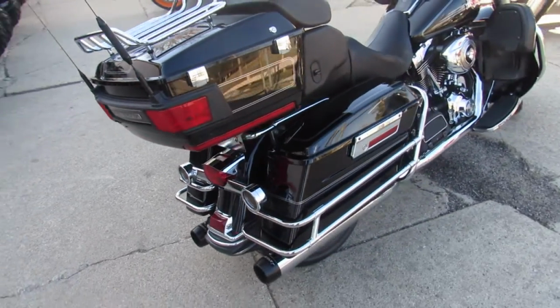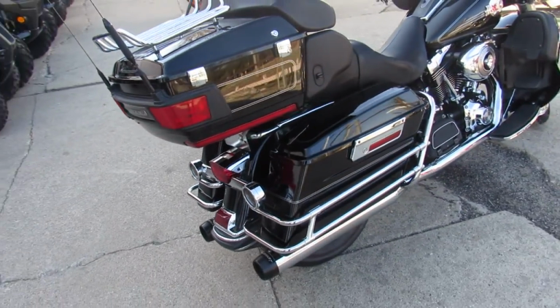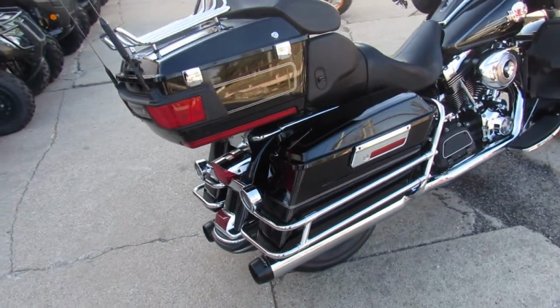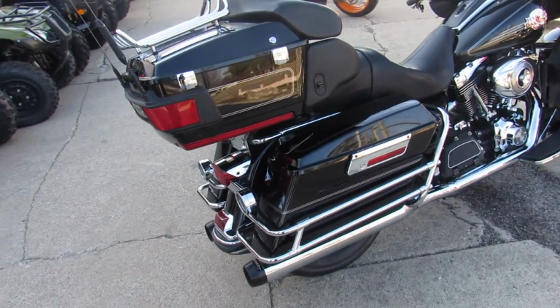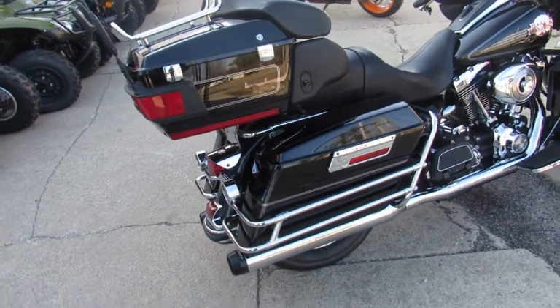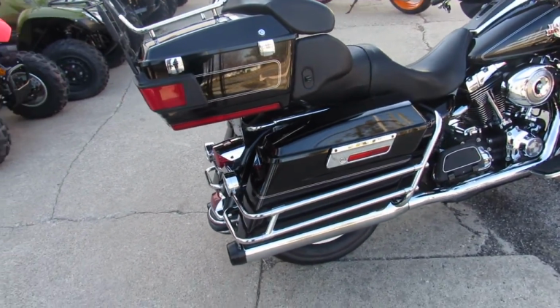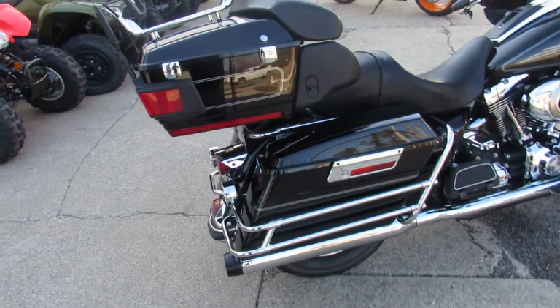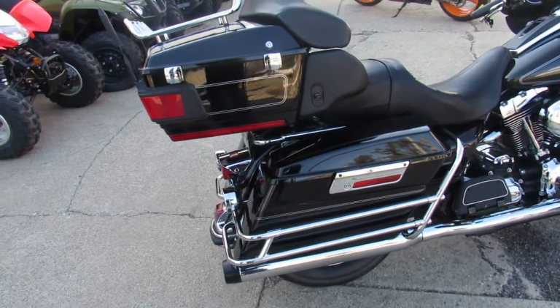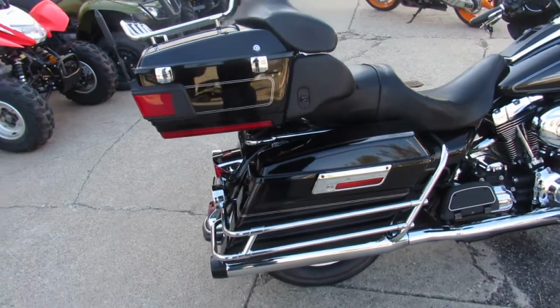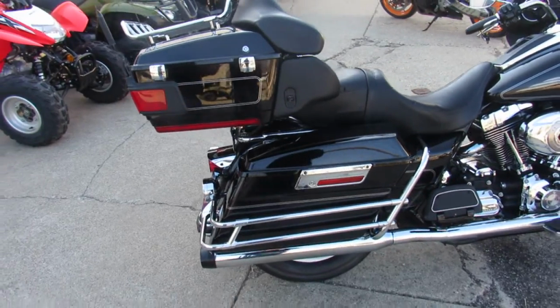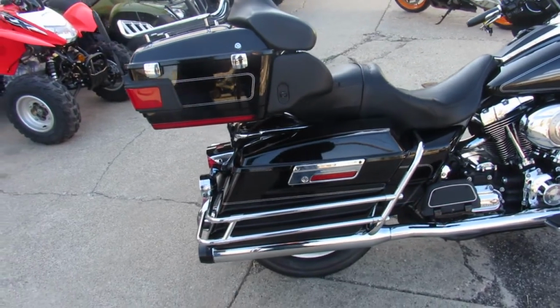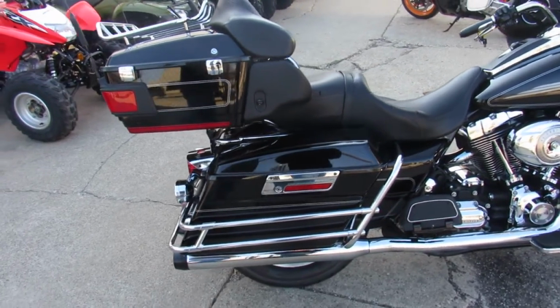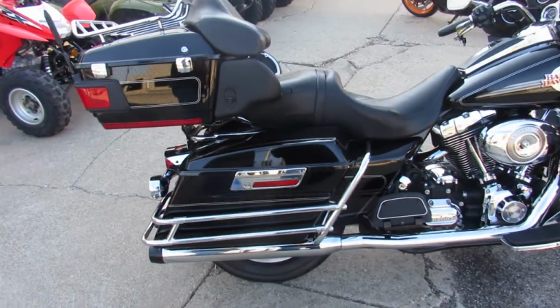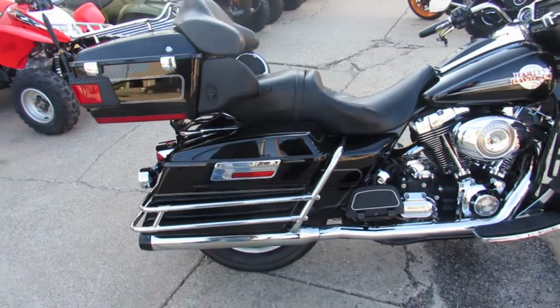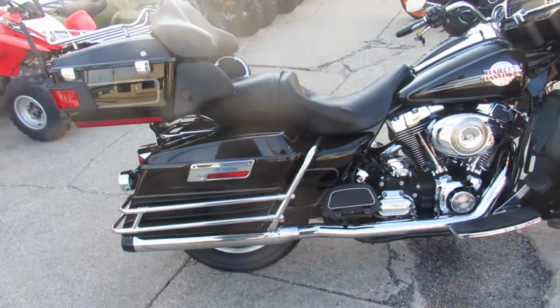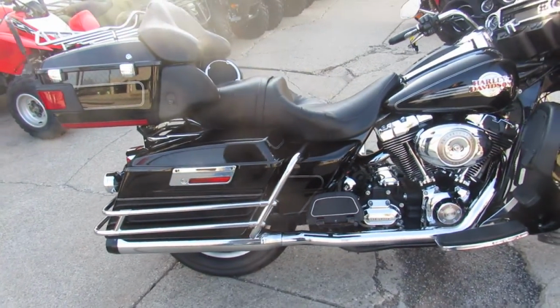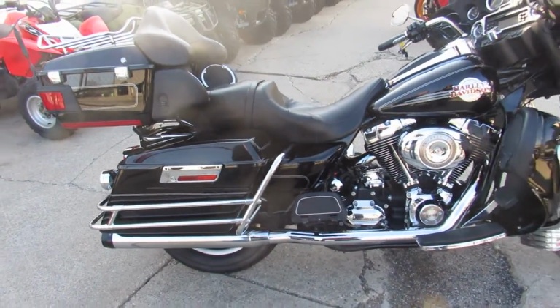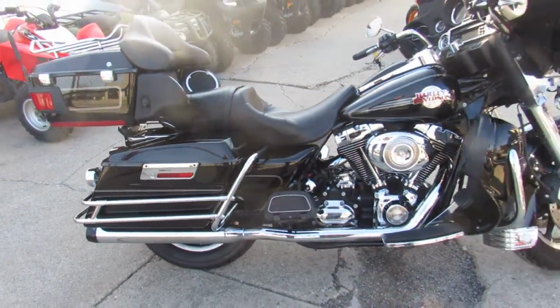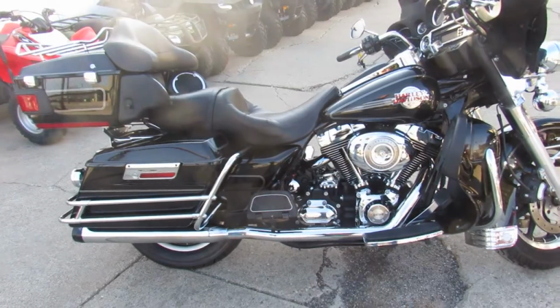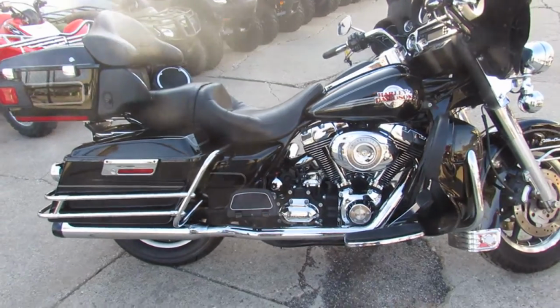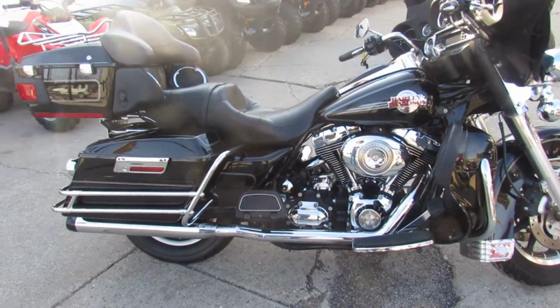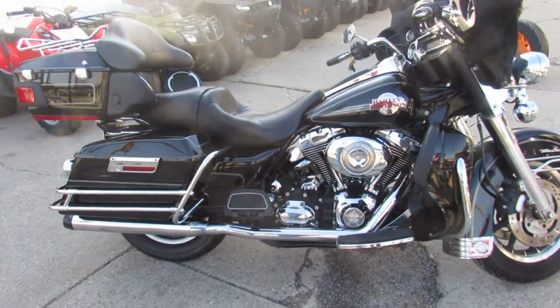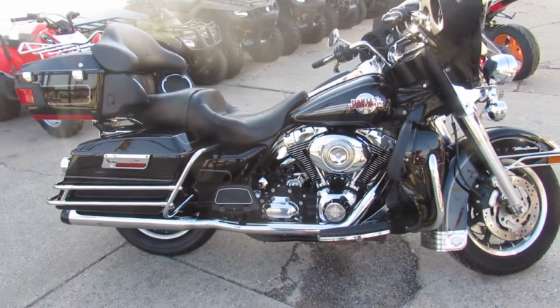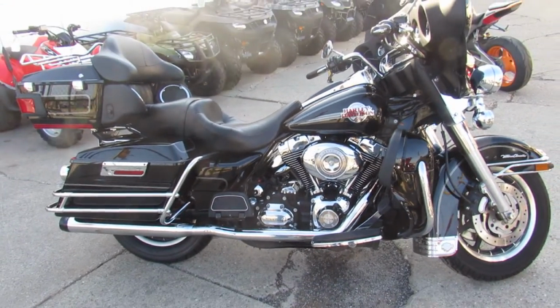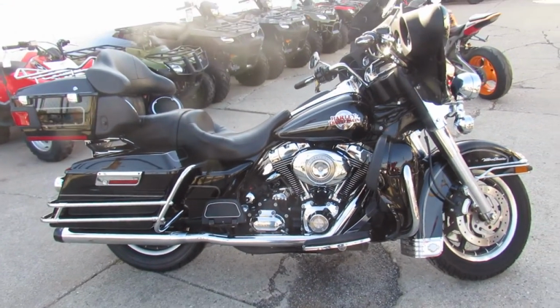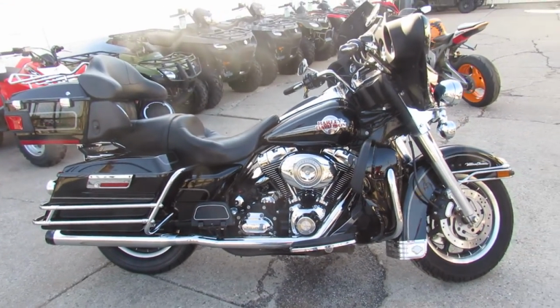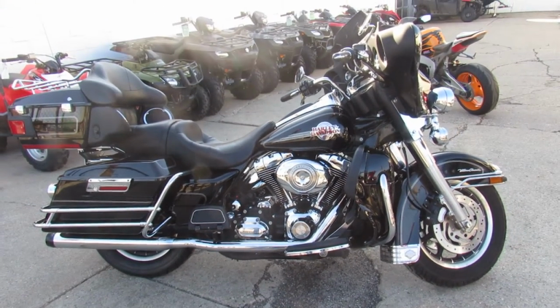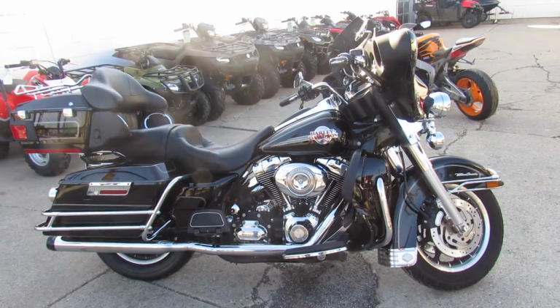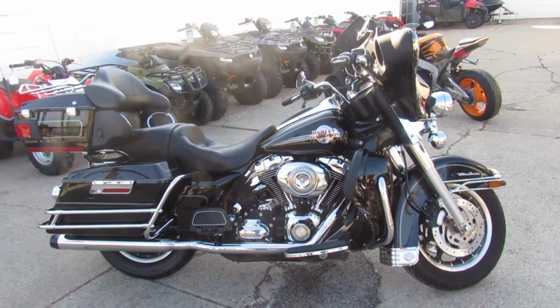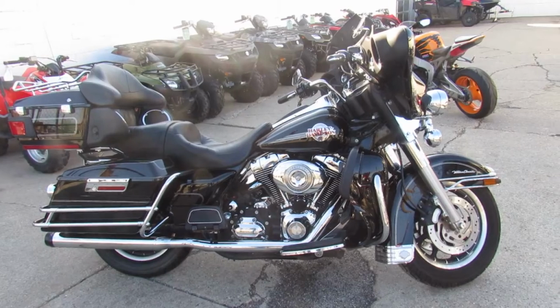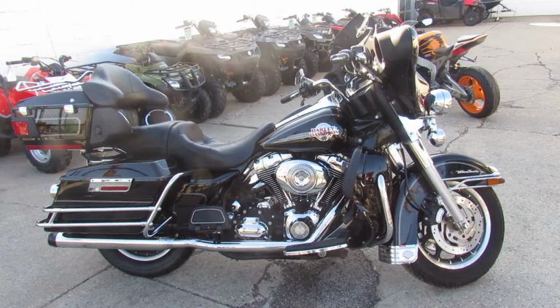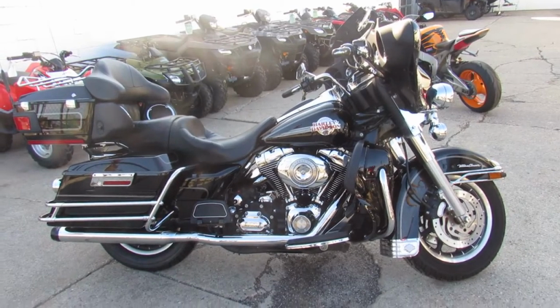Crank up the tunes and hit the road on this Ultra Classic — $10,999. This one won't be here long, real clean bike. Visit our website at approvalpowersports.com. We got guaranteed financing — call today and you can ride today.